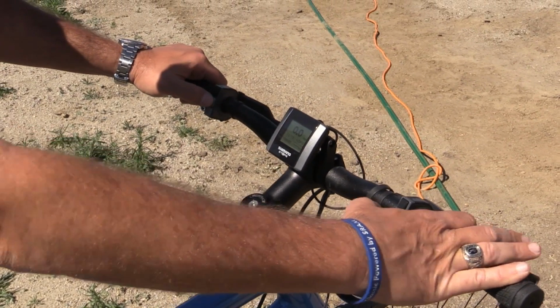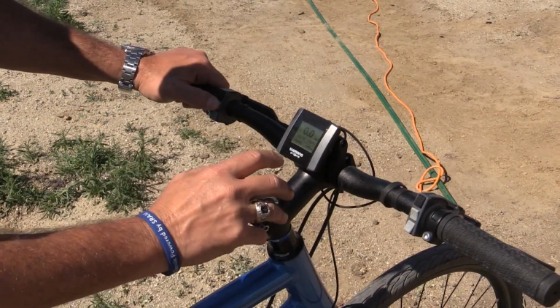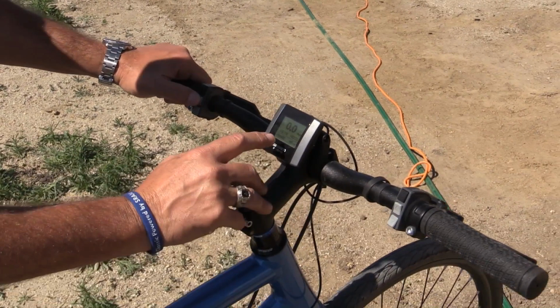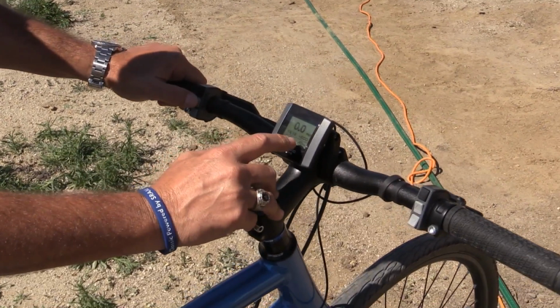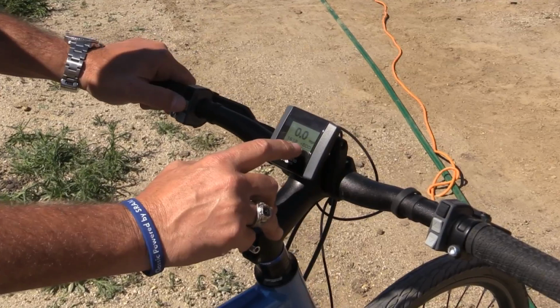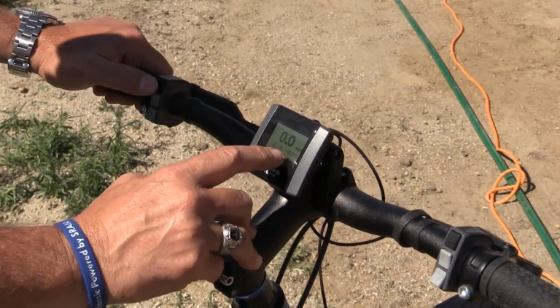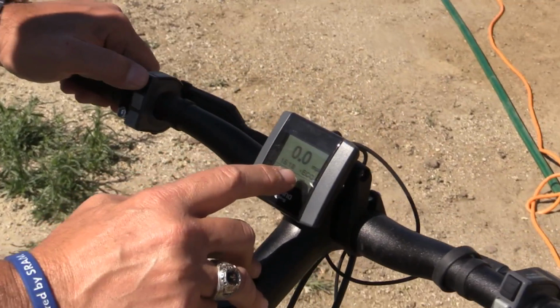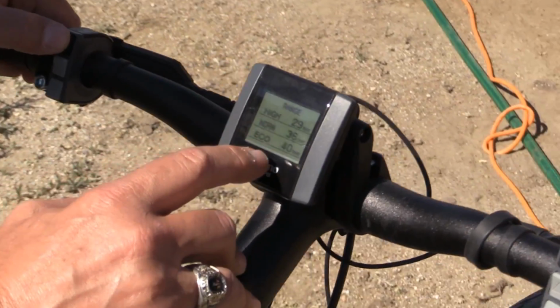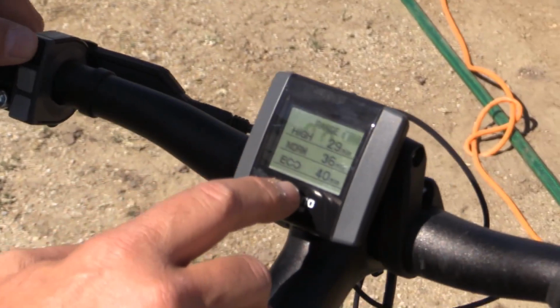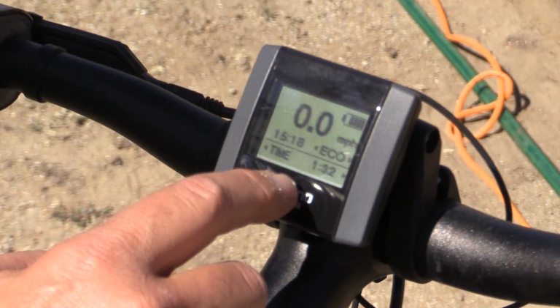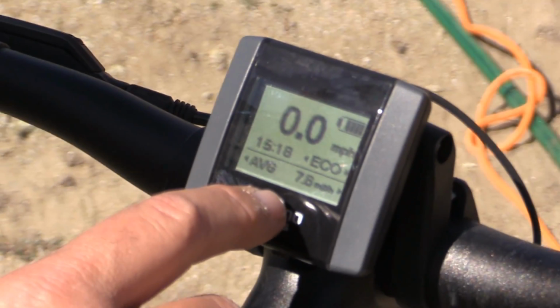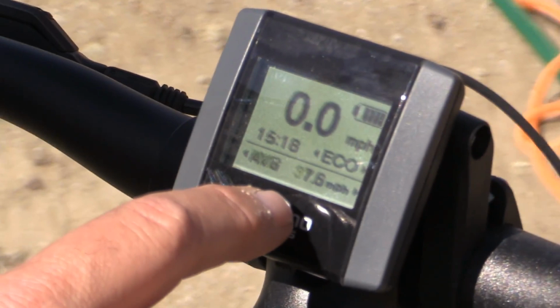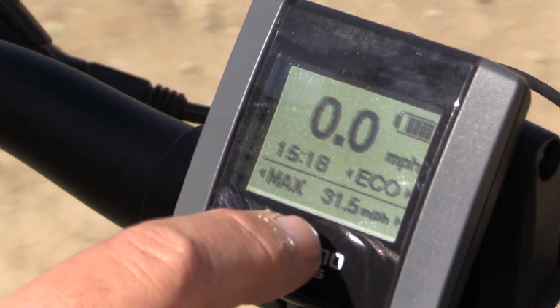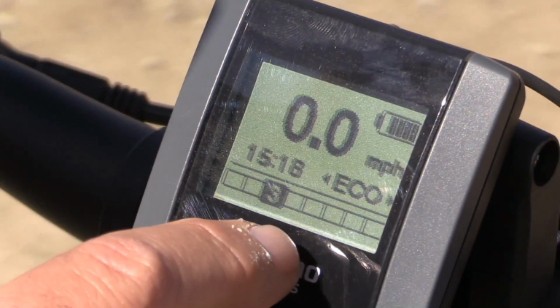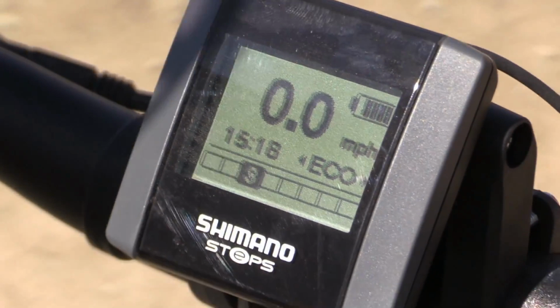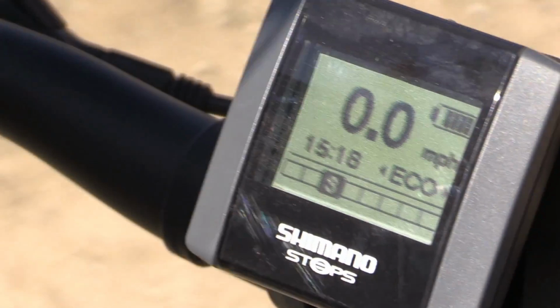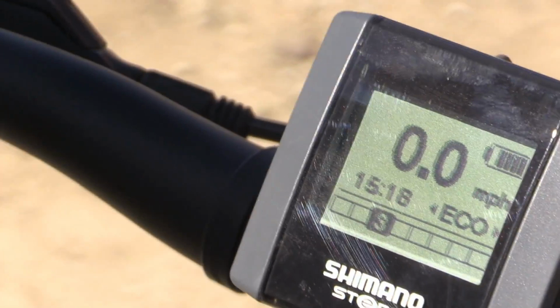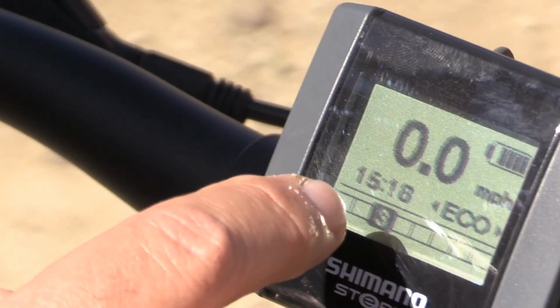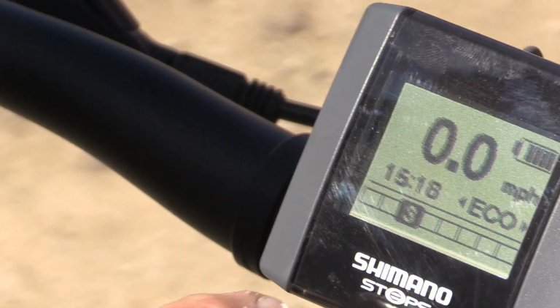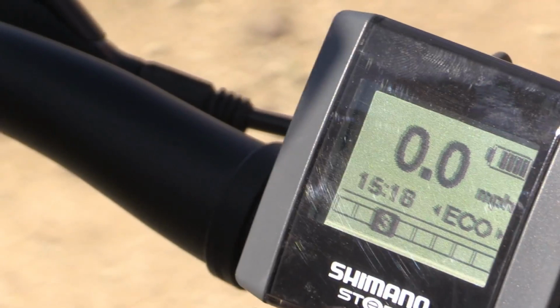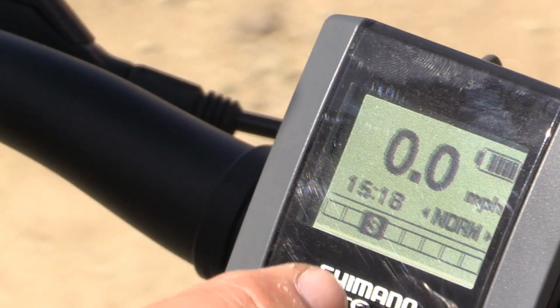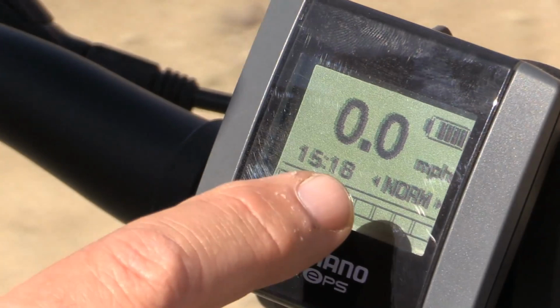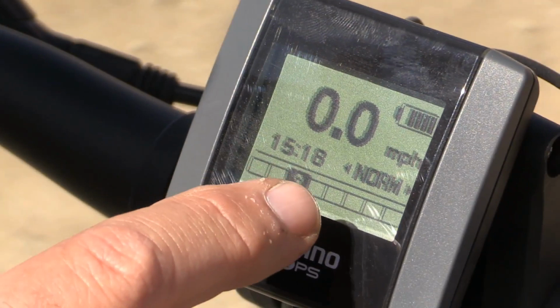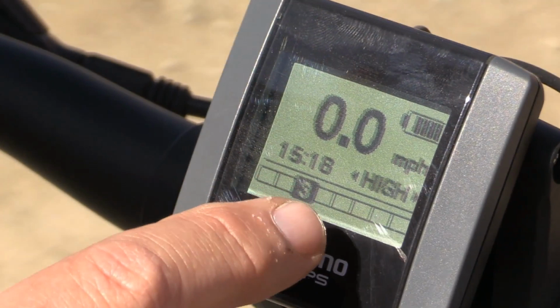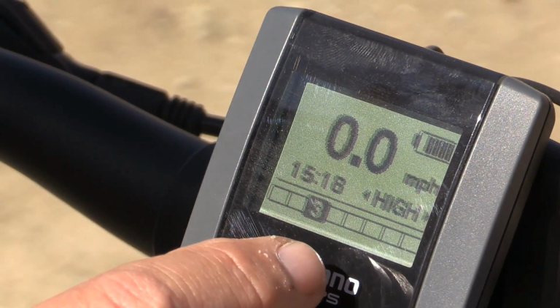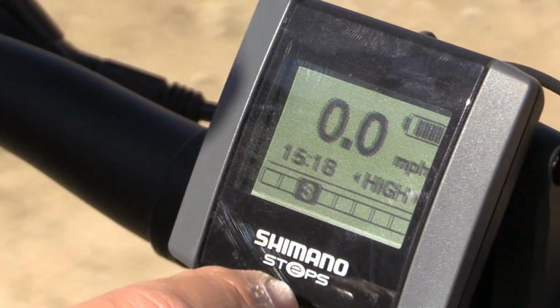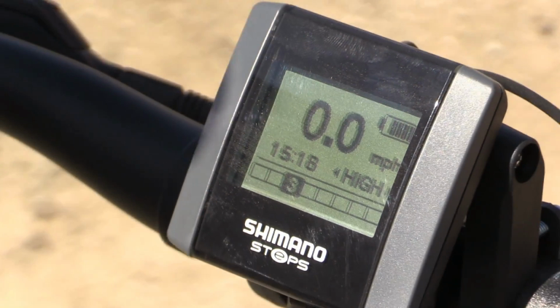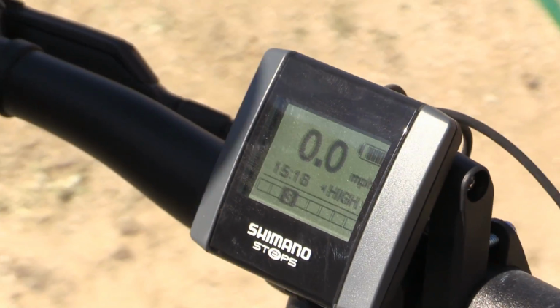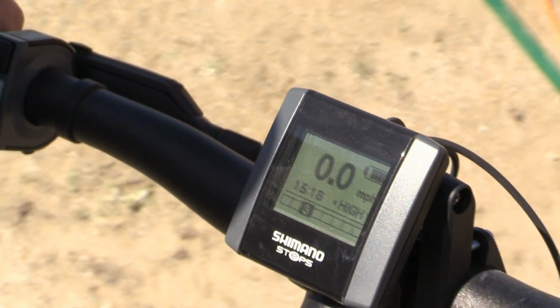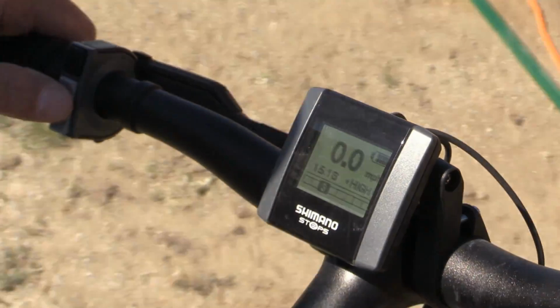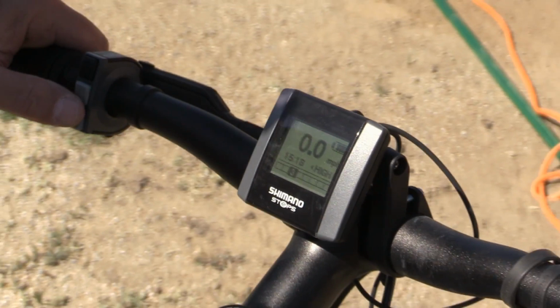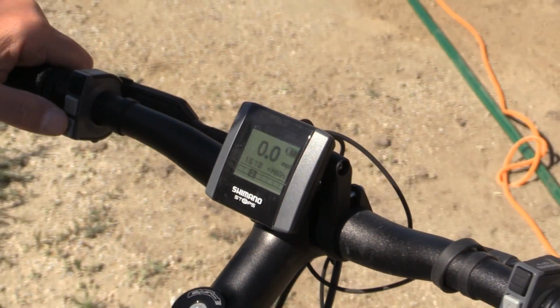If you watch, it's currently in eco mode. Now I'm going to put it in normal mode so you can see the gear shifting, because it also has electronic shifting. So you're in eco mode, now you're in normal mode, now you're in high mode. That's the amount of power that the motor's putting out.